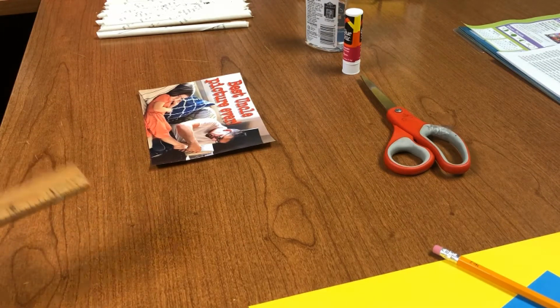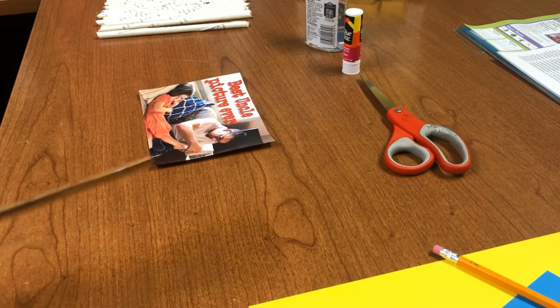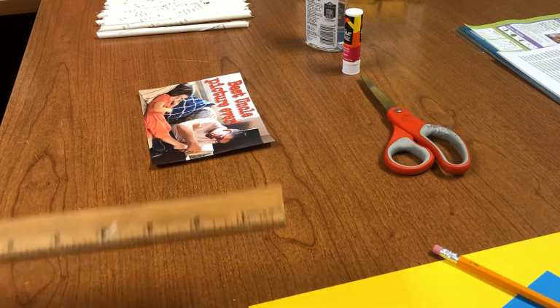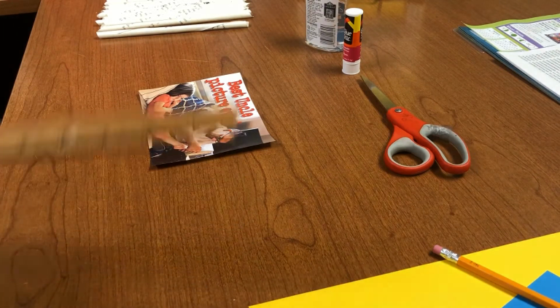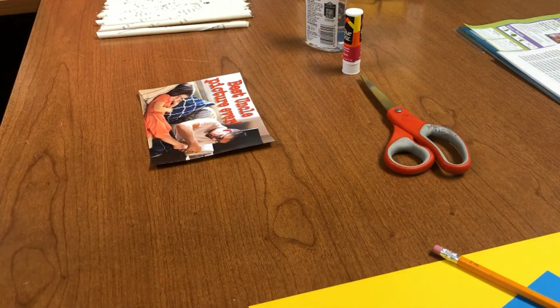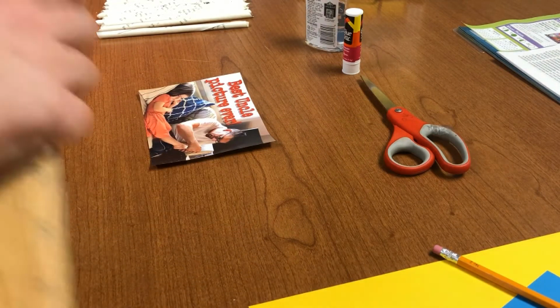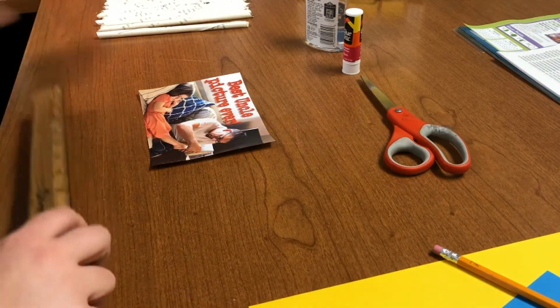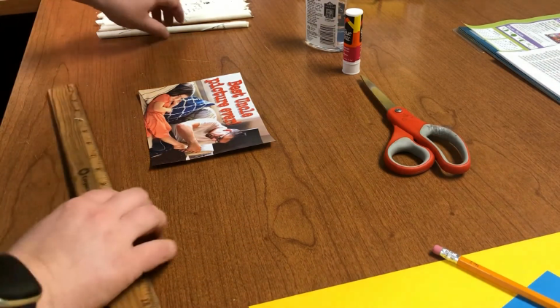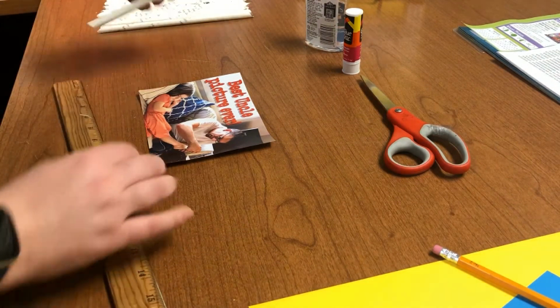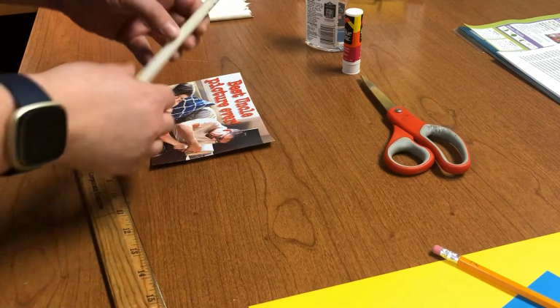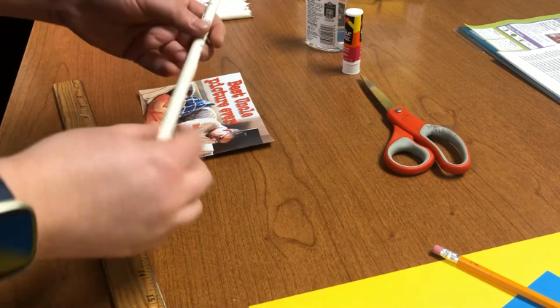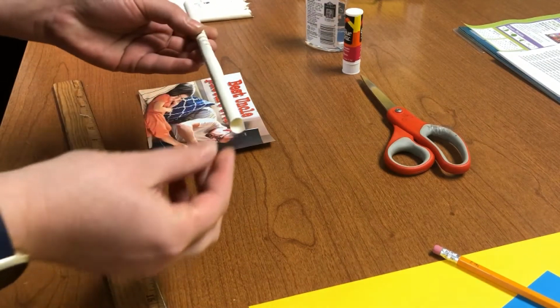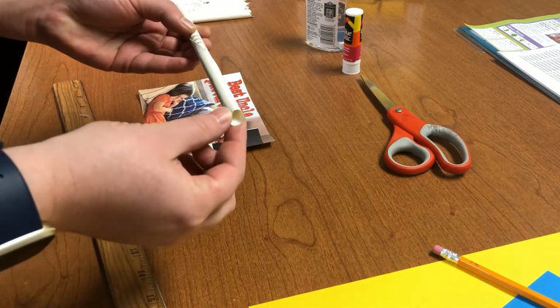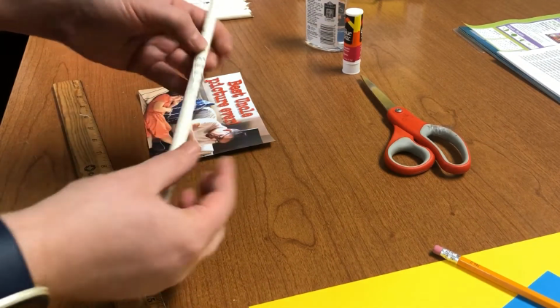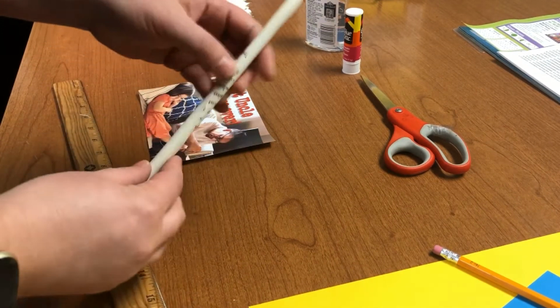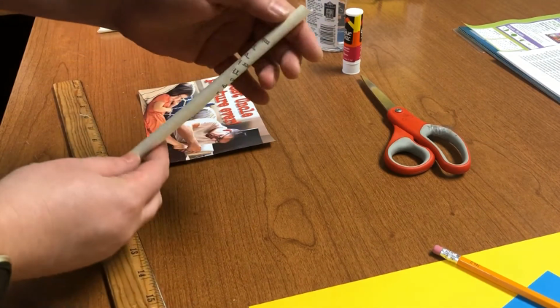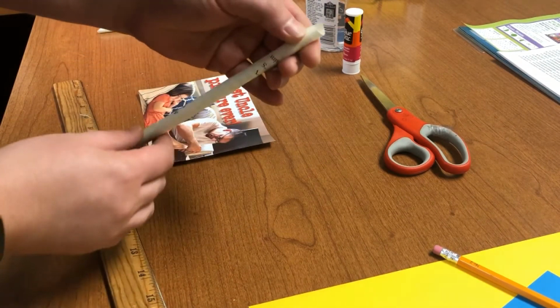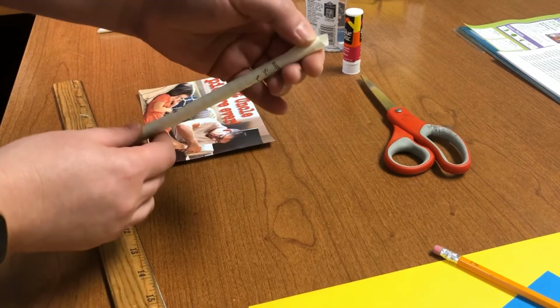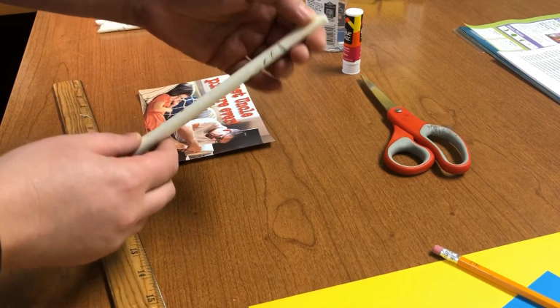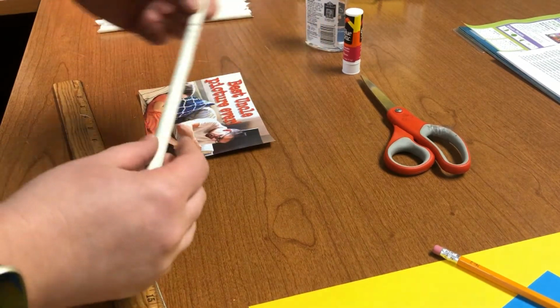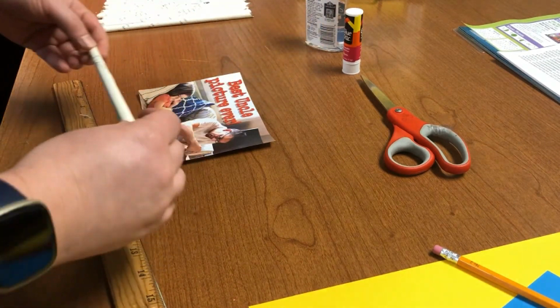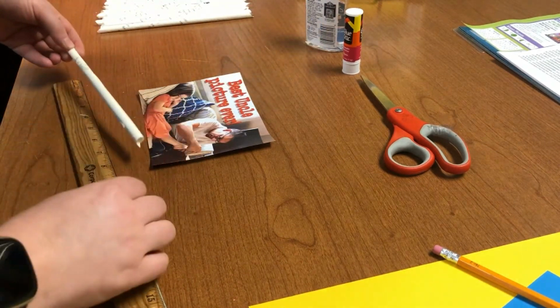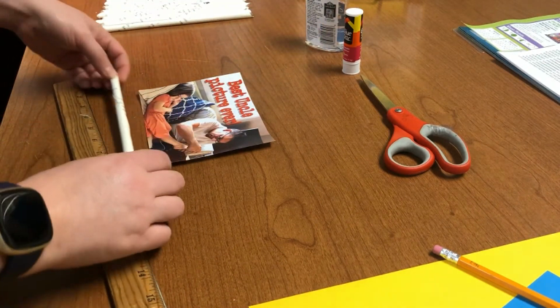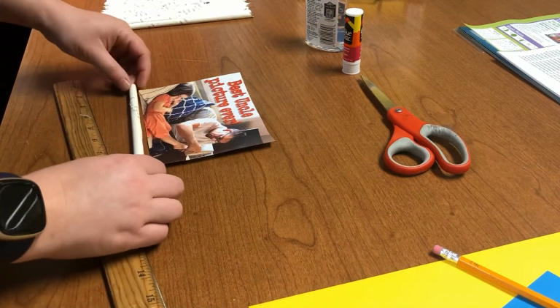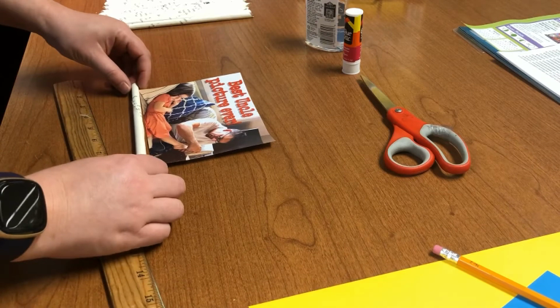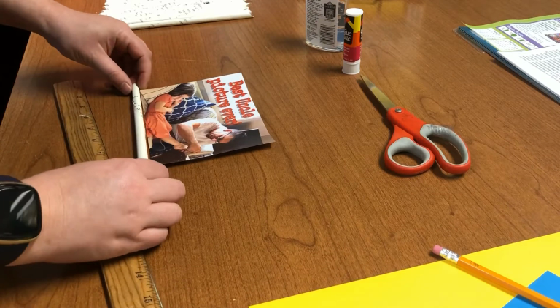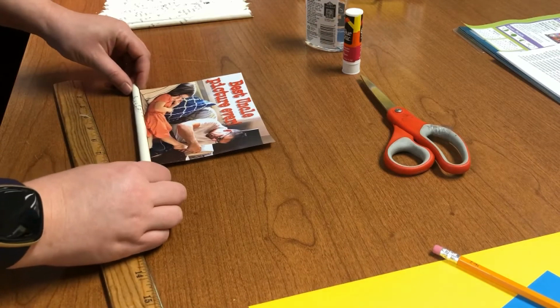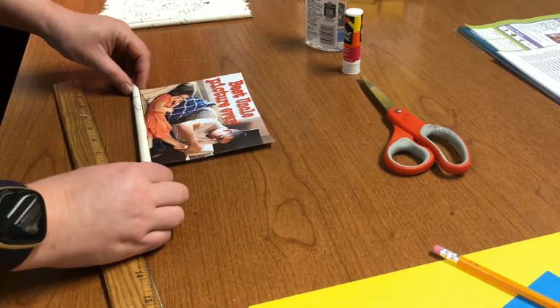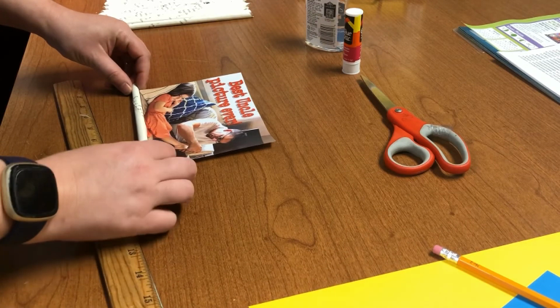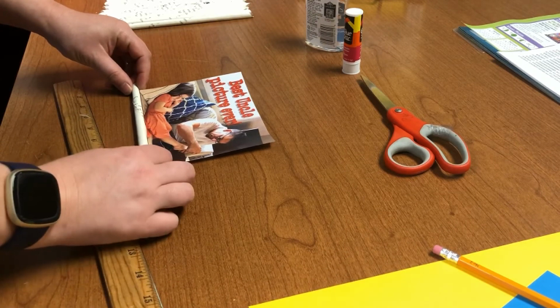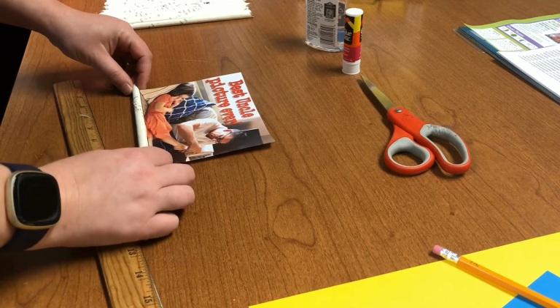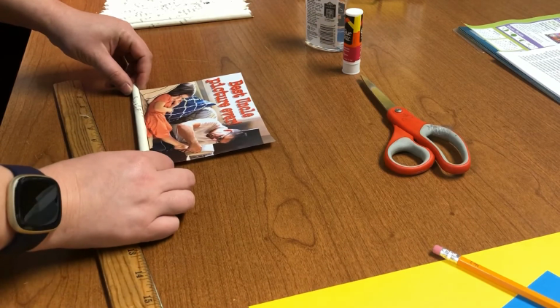After you get your measurements, you're going to cut off the tips of your rolls and then fit them to your measurements to fit your picture.